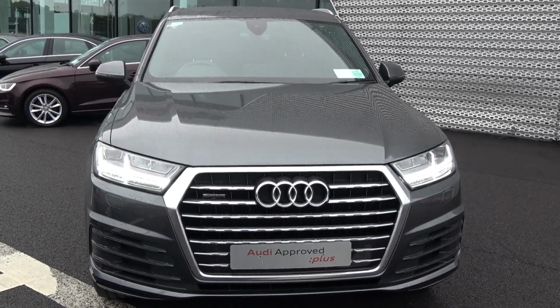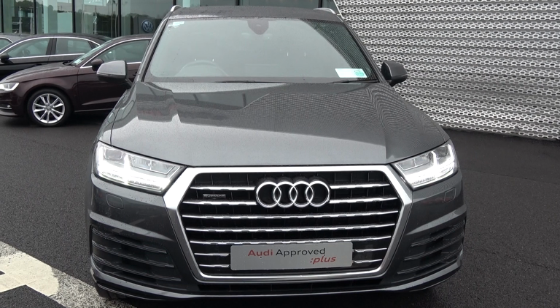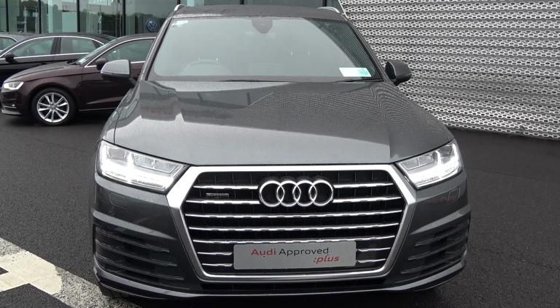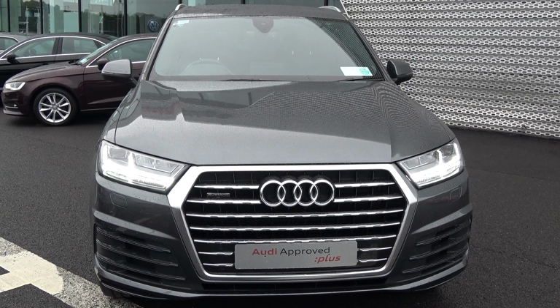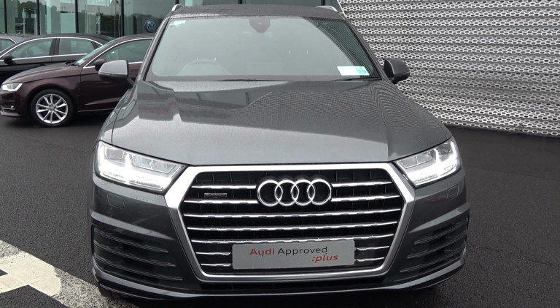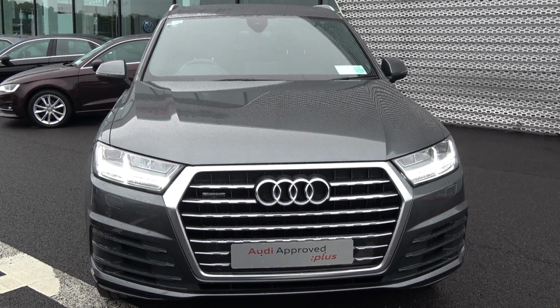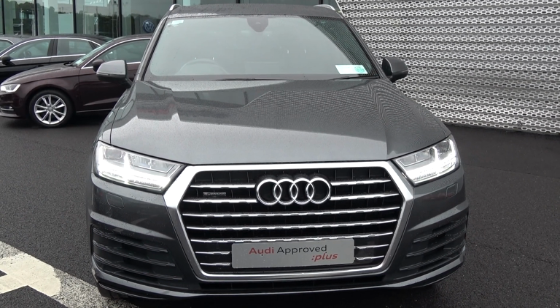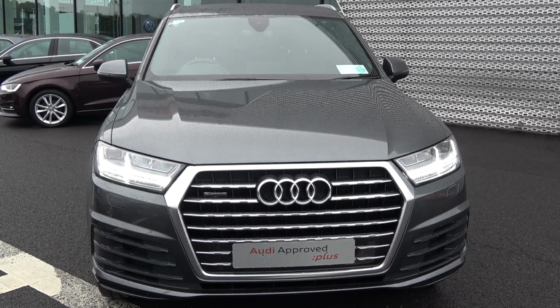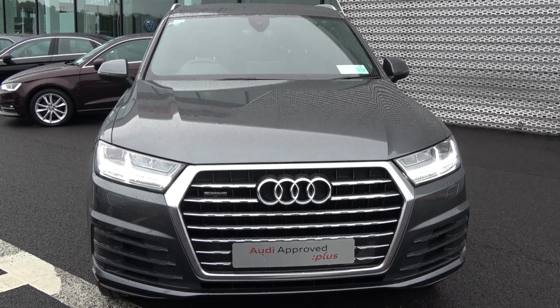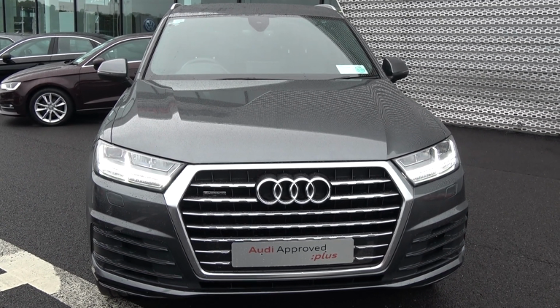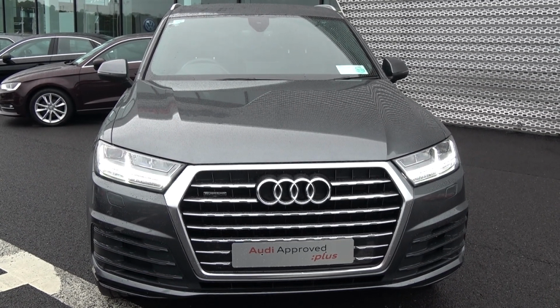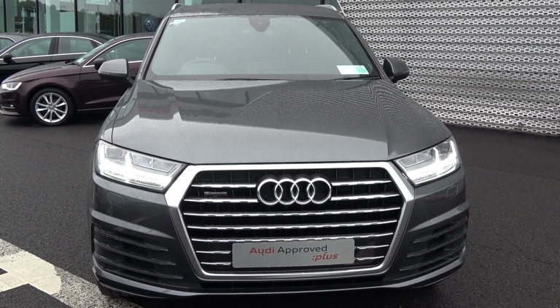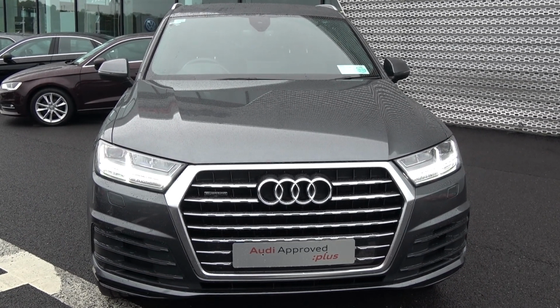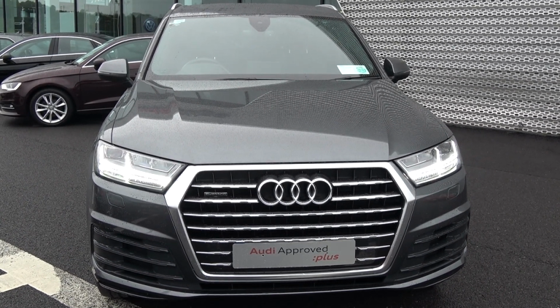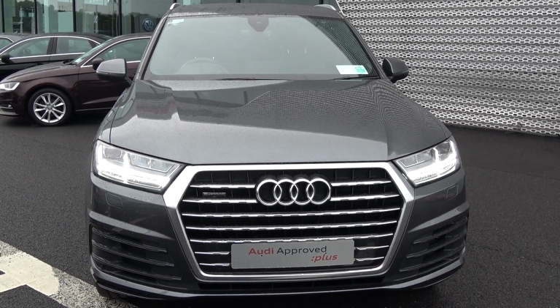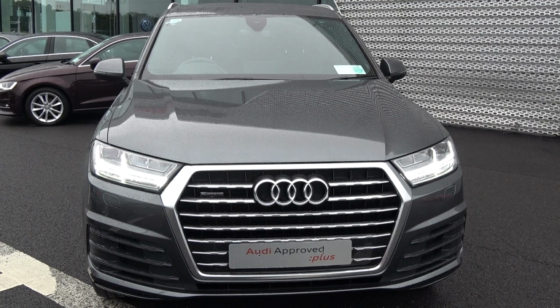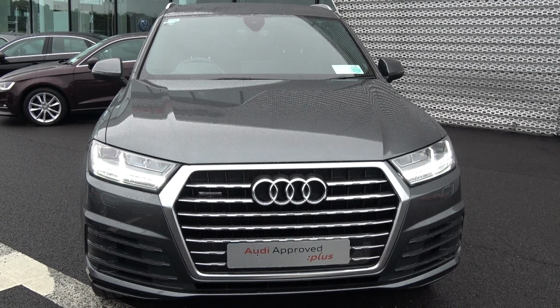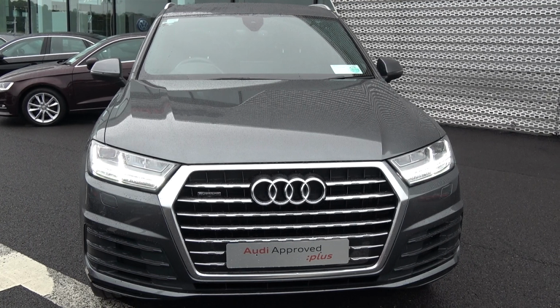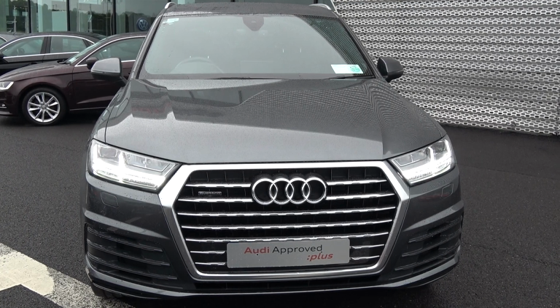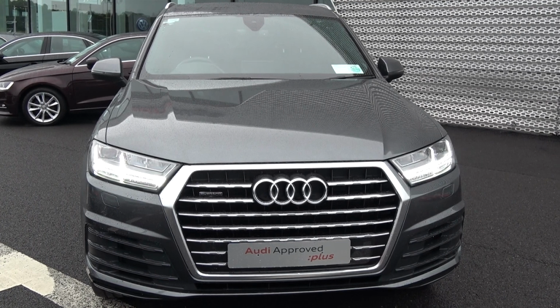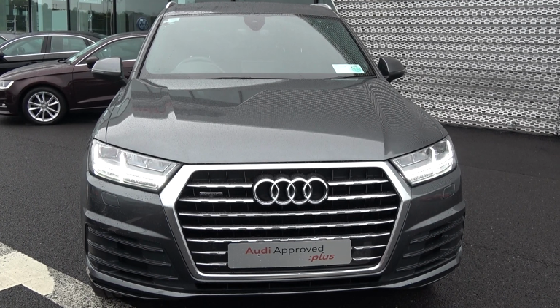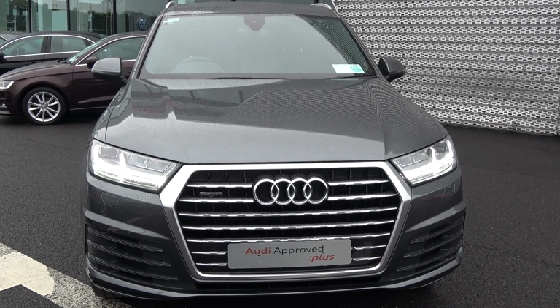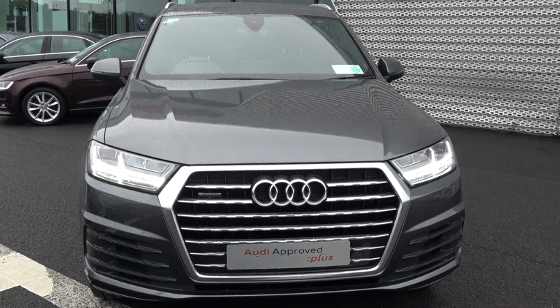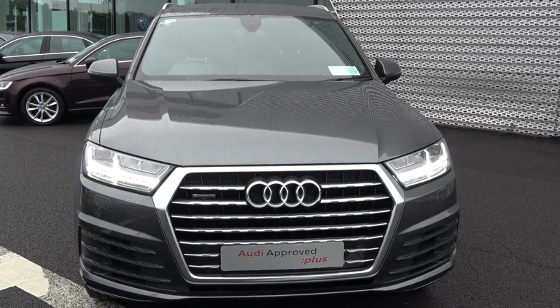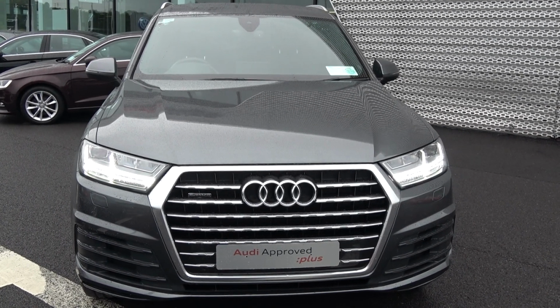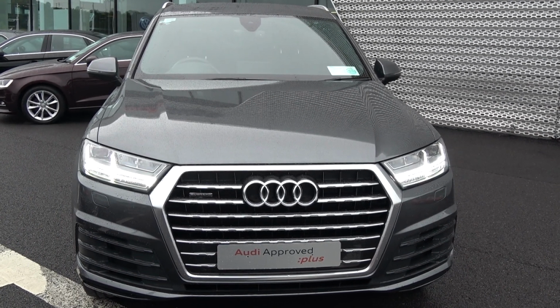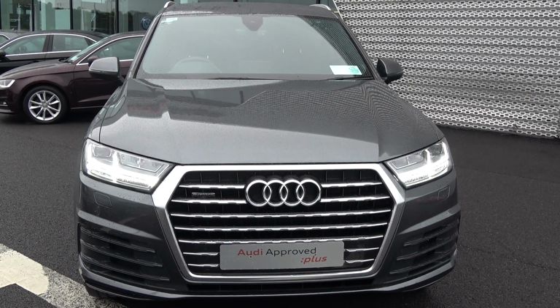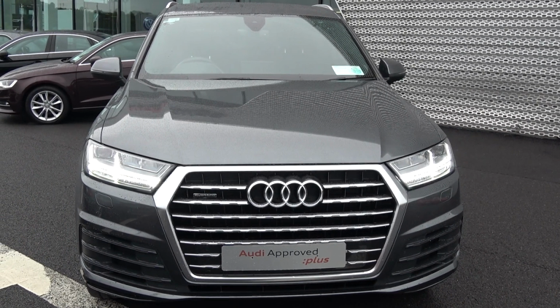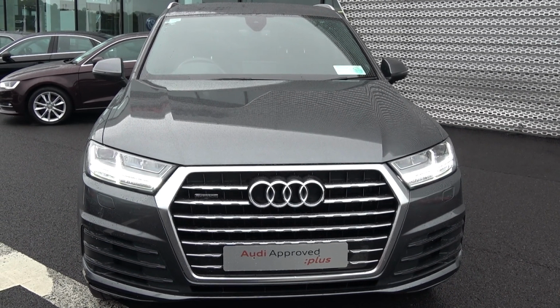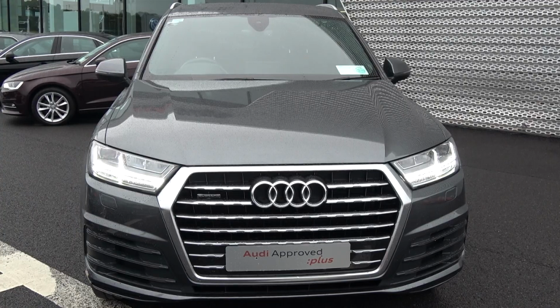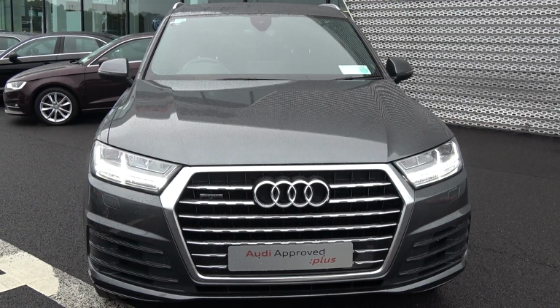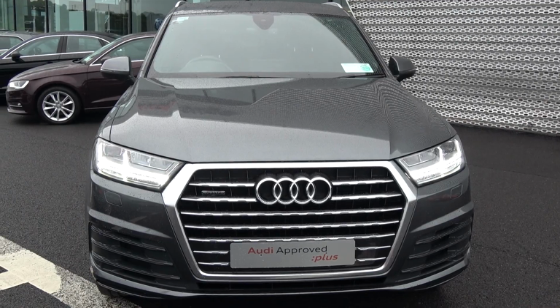Coming in a 3.0L TDI engine with 218 brake horsepower, this is the S-Line model coming with Quattro 4x4, Tiptronic automatic transmission, finishing in a striking Daytona grey metallic.